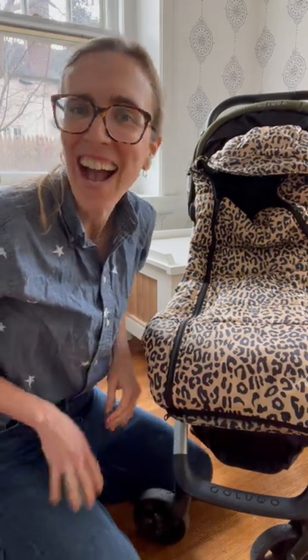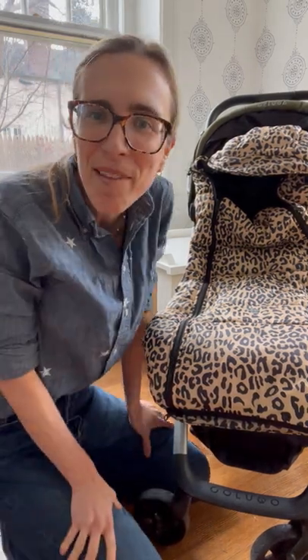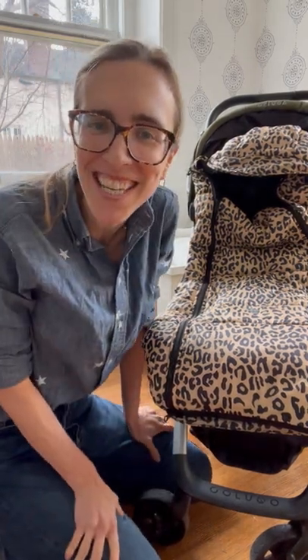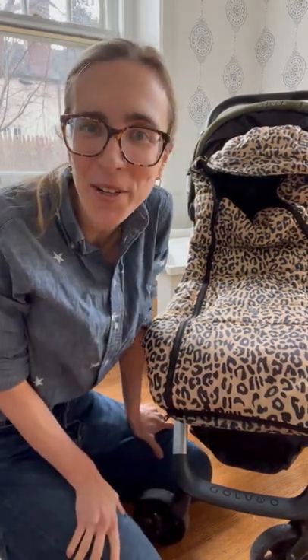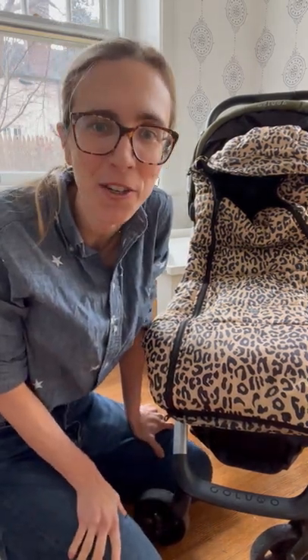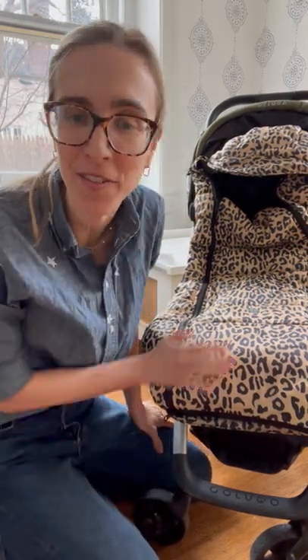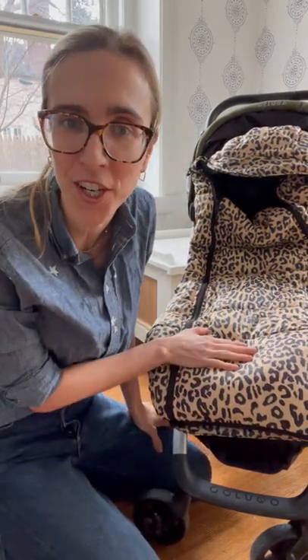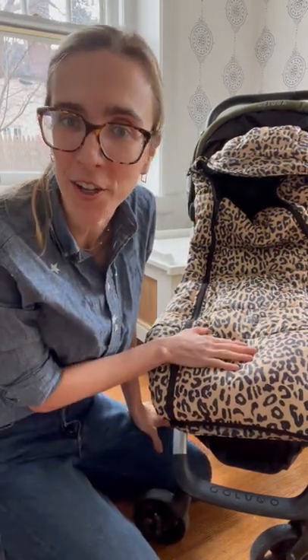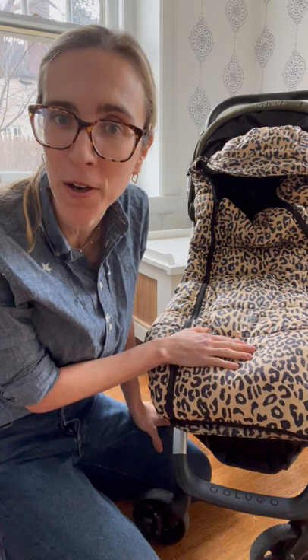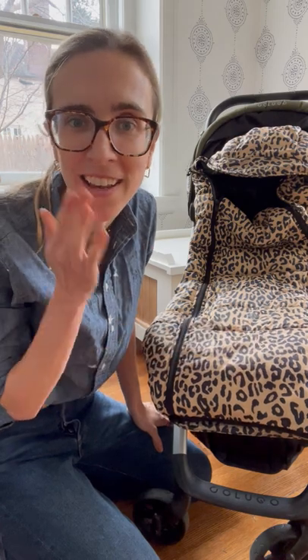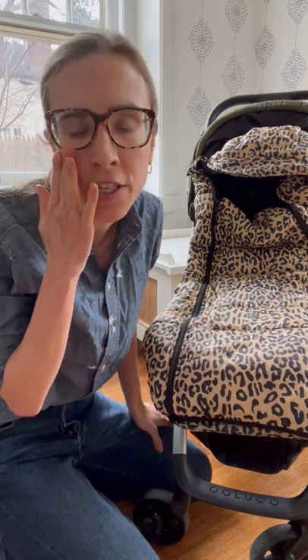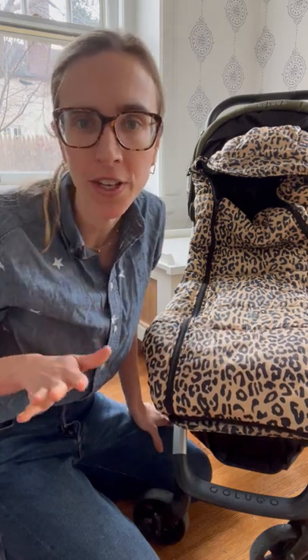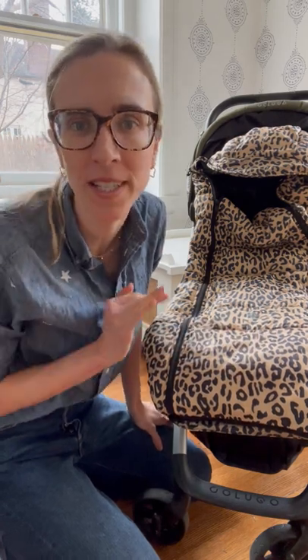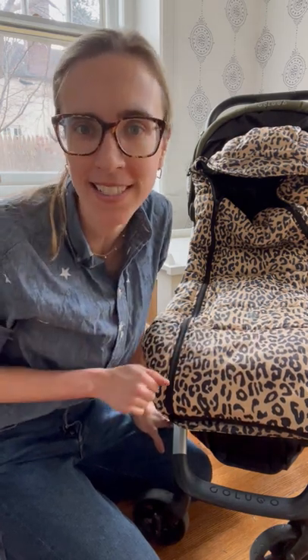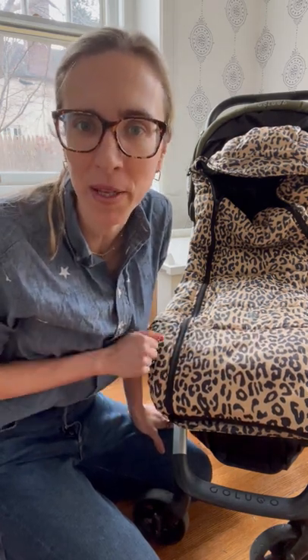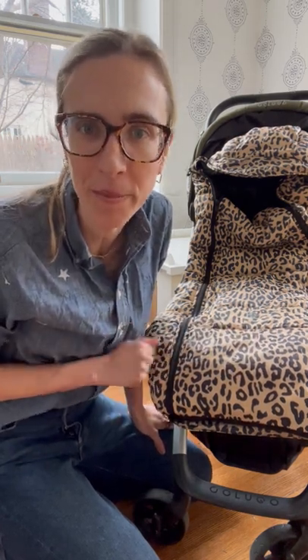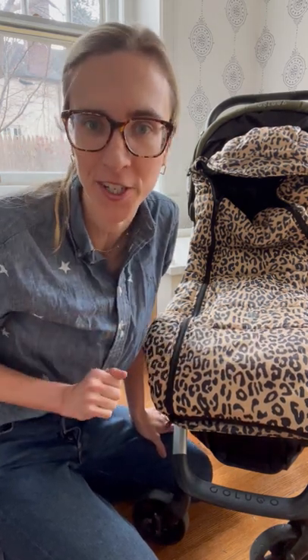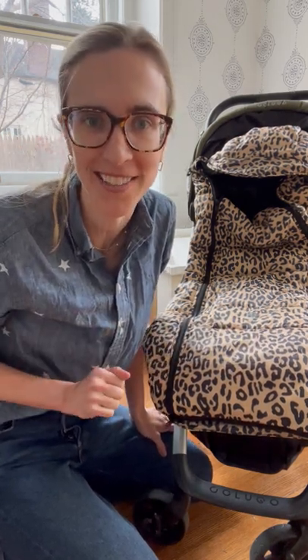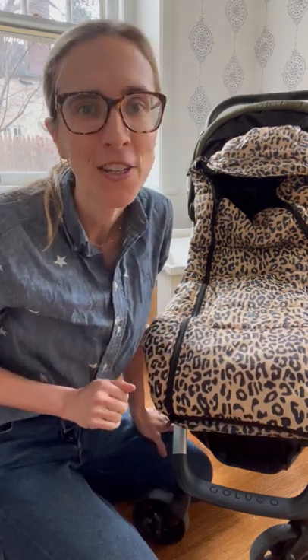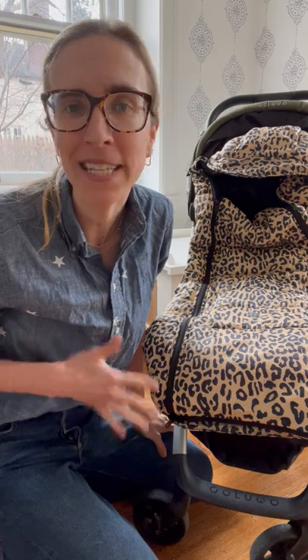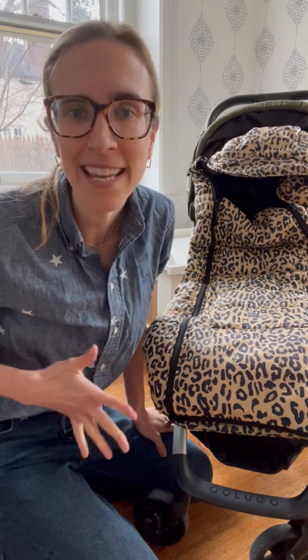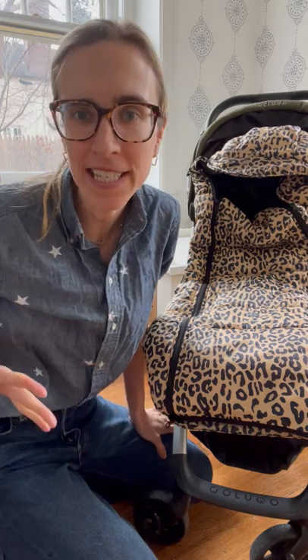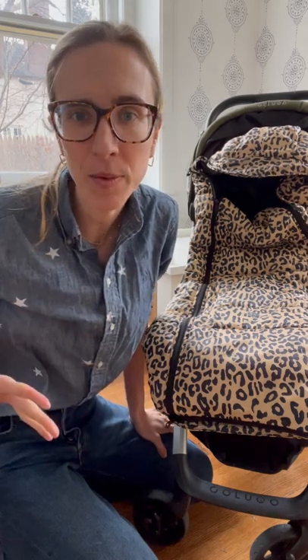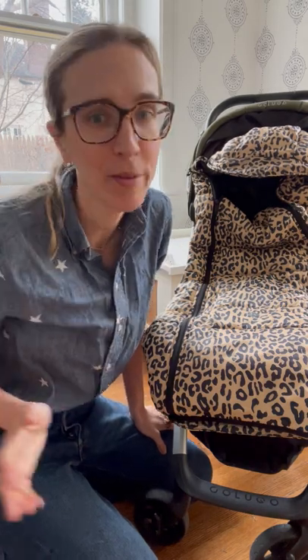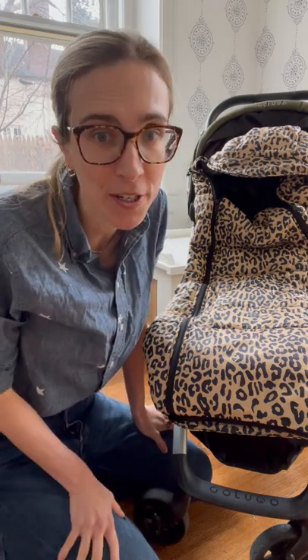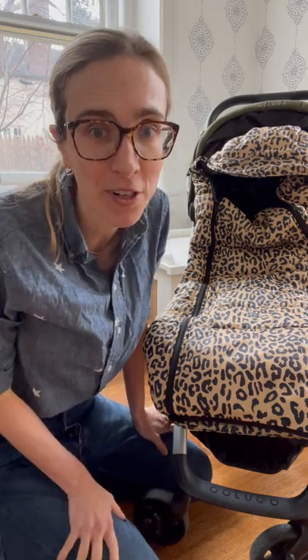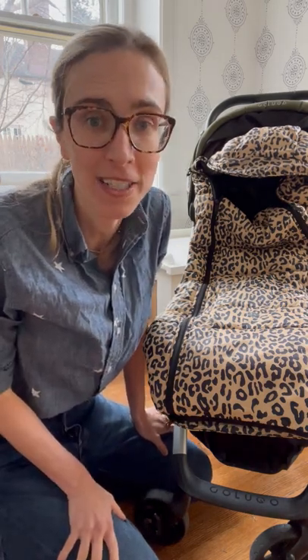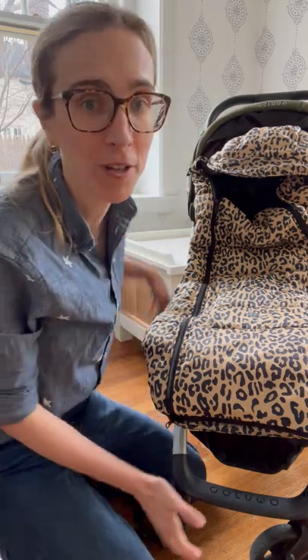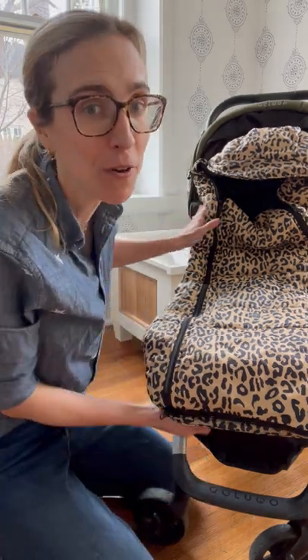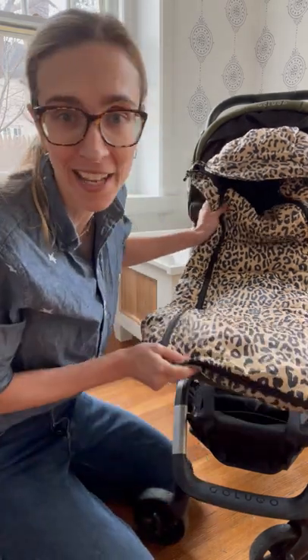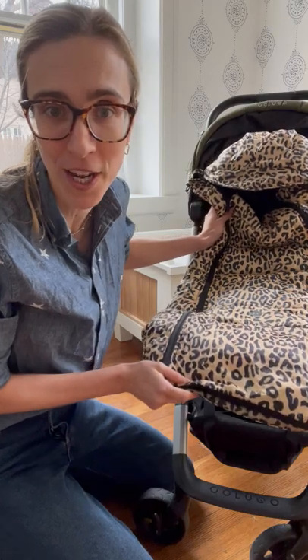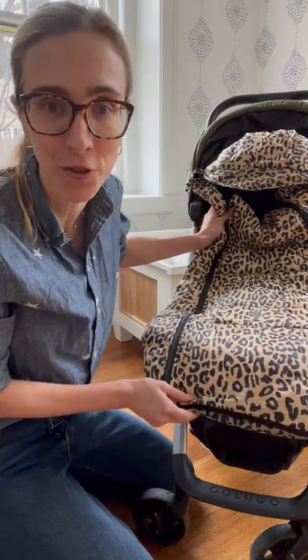Hi, I'm Christy and I'm going to show you a fun feature of the Clugo Cozy that's perfect for those unseasonably warm winter days. So let's say it's 60 degrees one day but you know it's going to be 30 degrees tomorrow, so you don't want to take the cozy off your stroller.